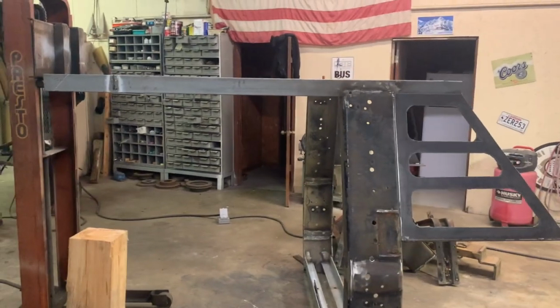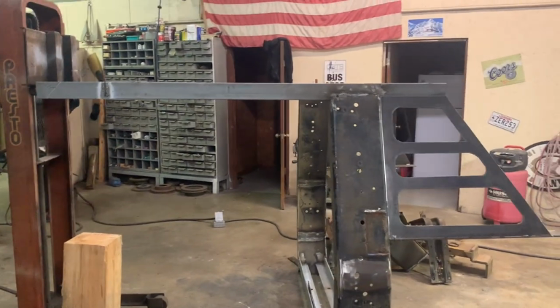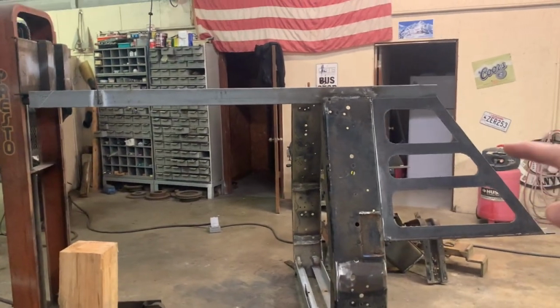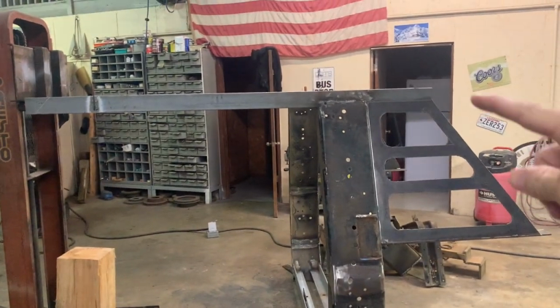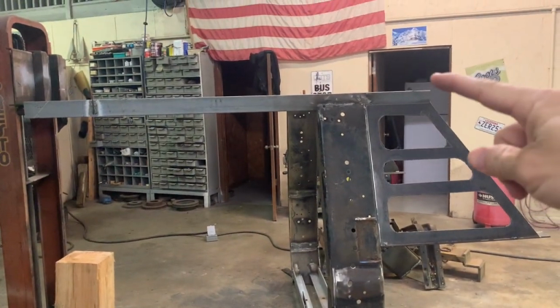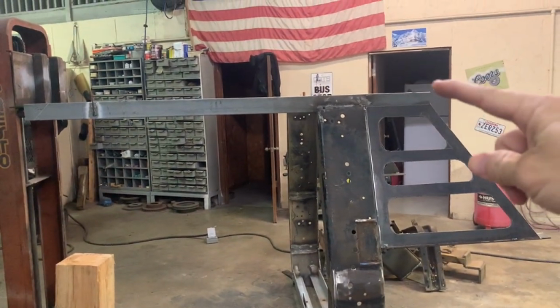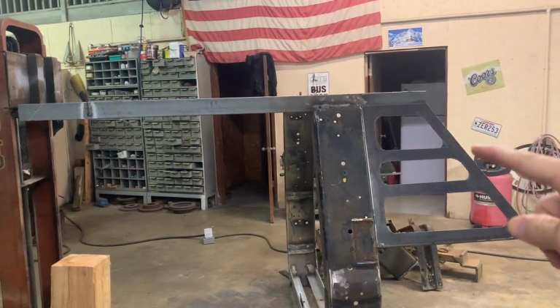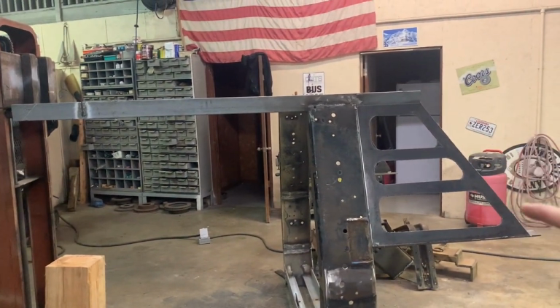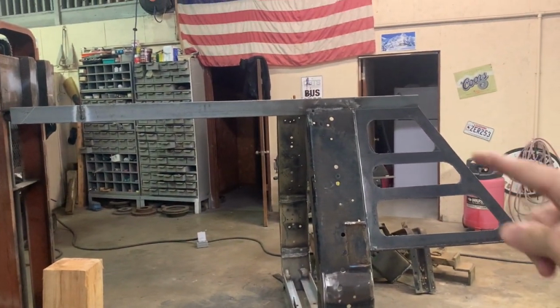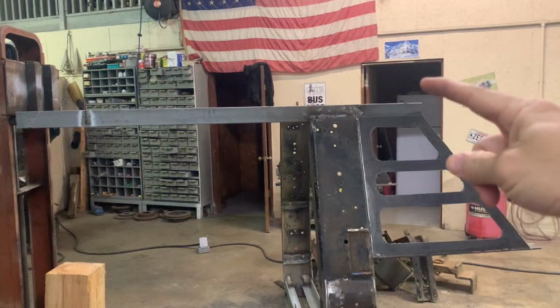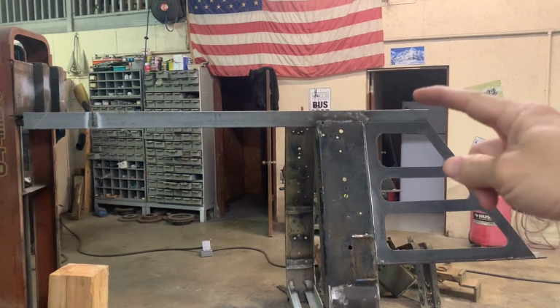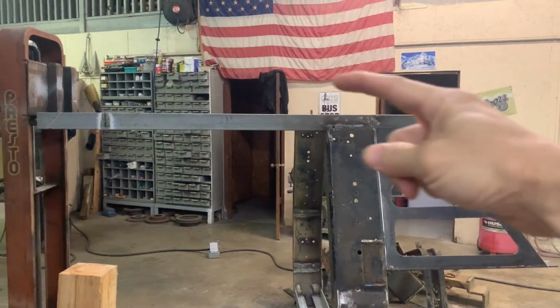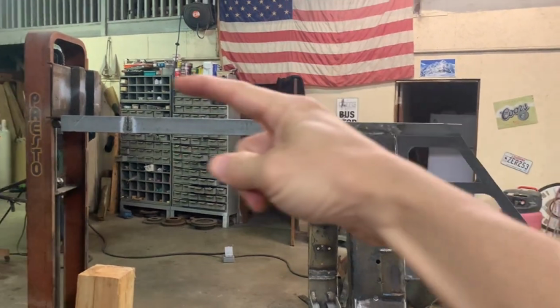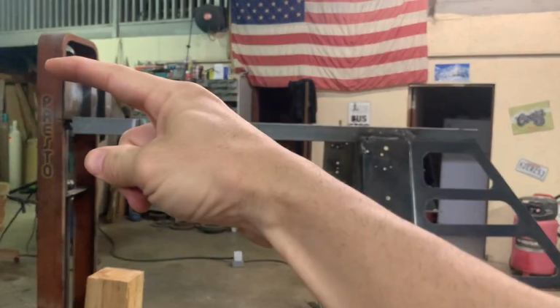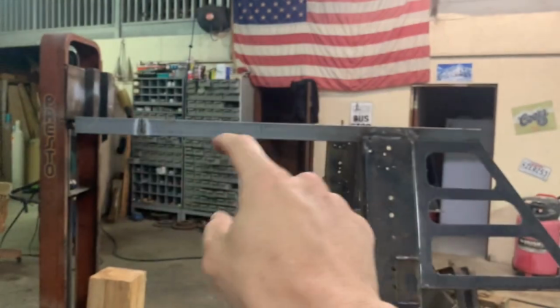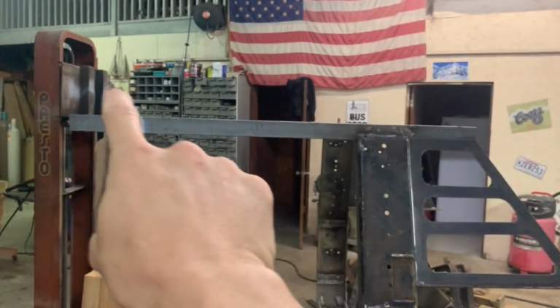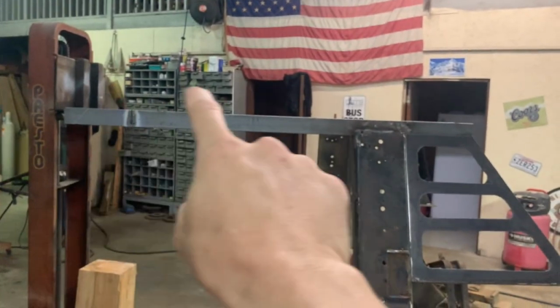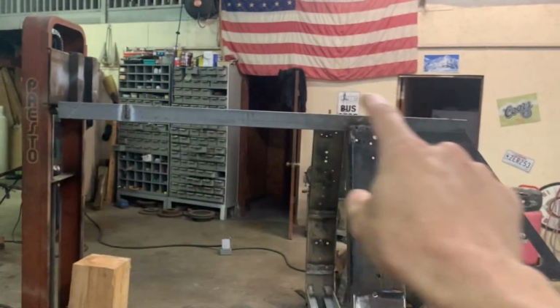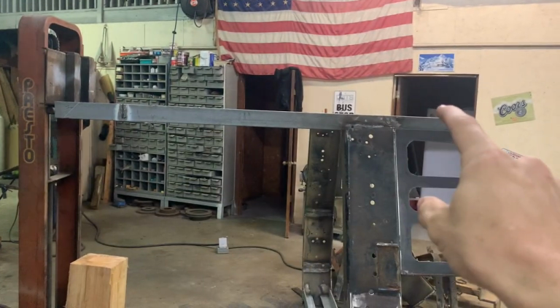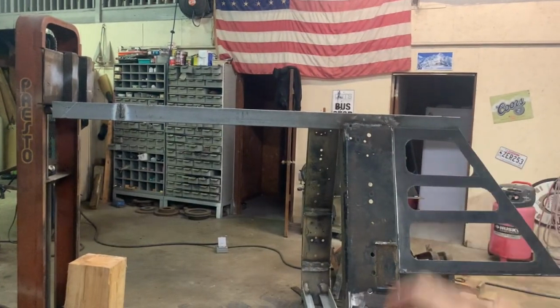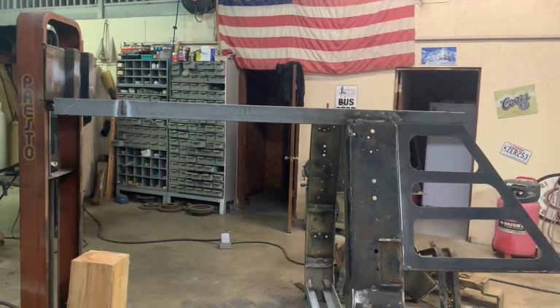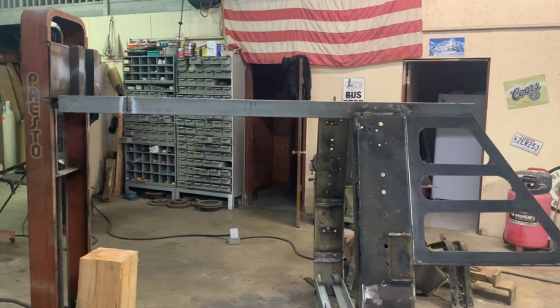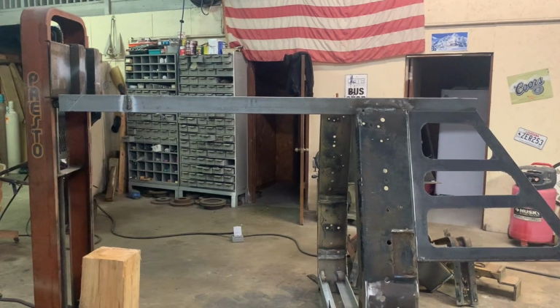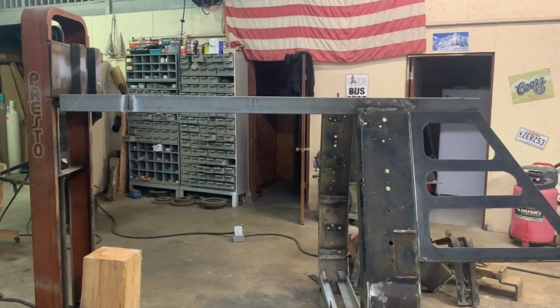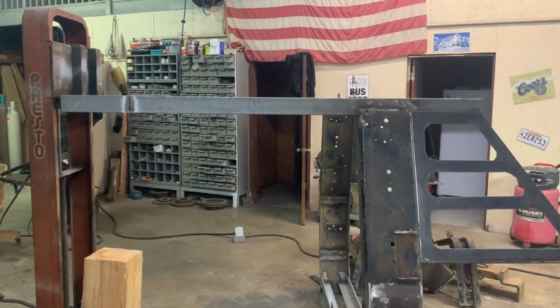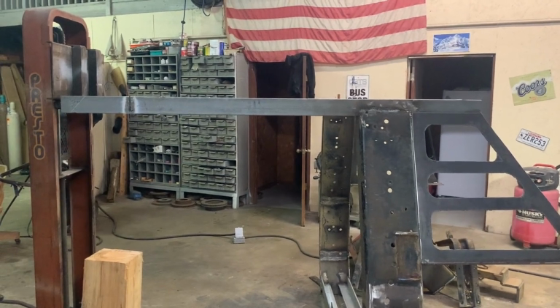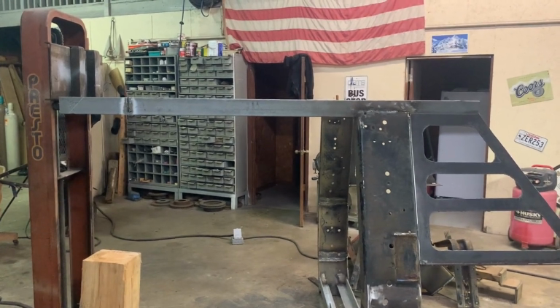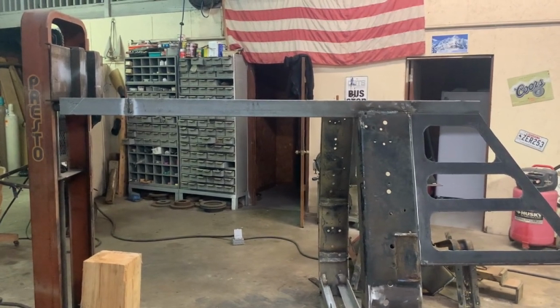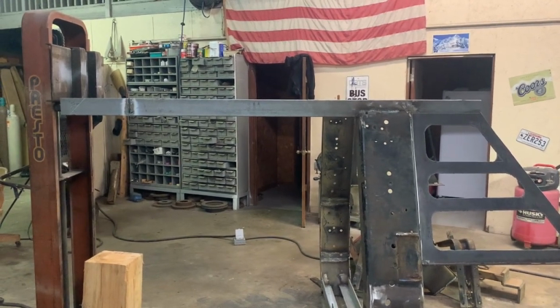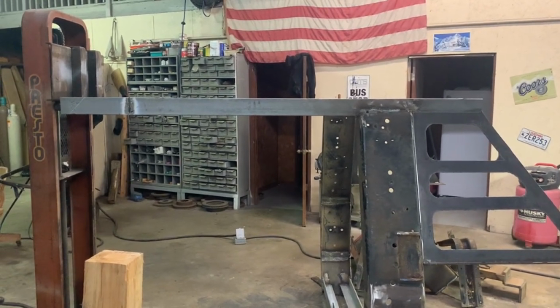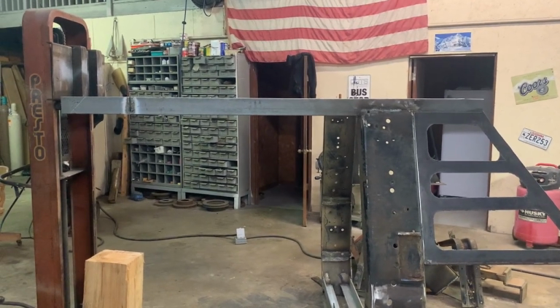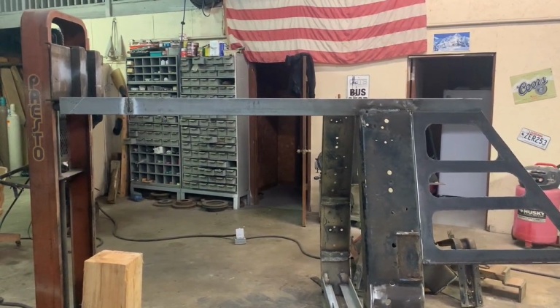So I'm thinking for this round bar rail, I don't know if I'm going to come down with it and then up, or just go straight across the top. I think I'm going to cut some pieces up and stare at it a minute and try to decide.